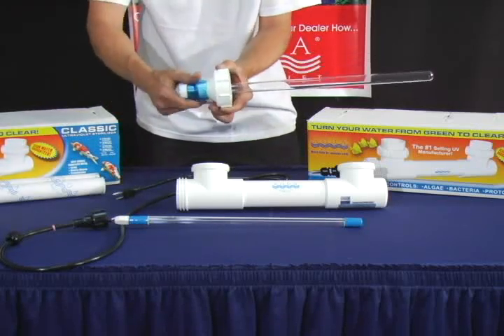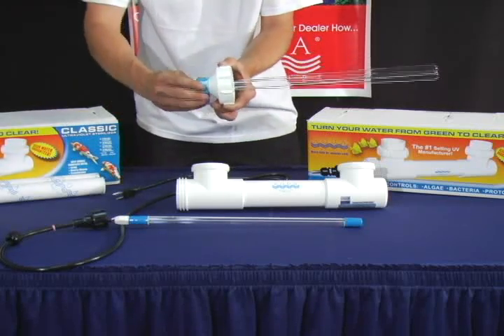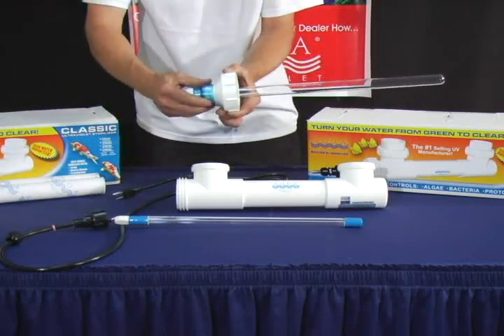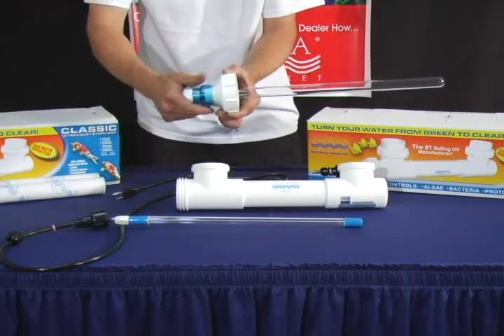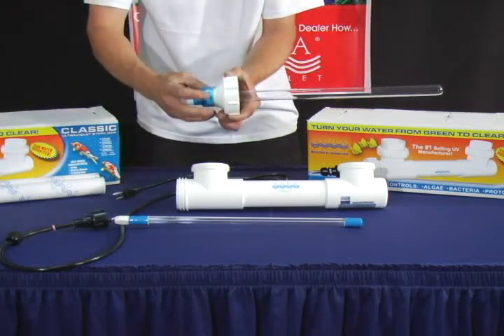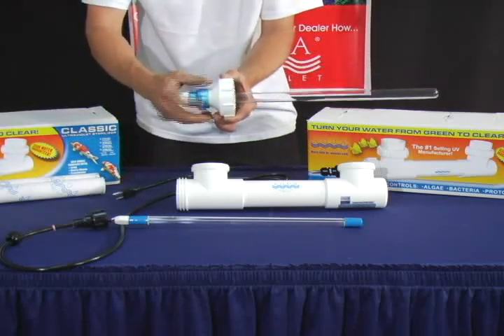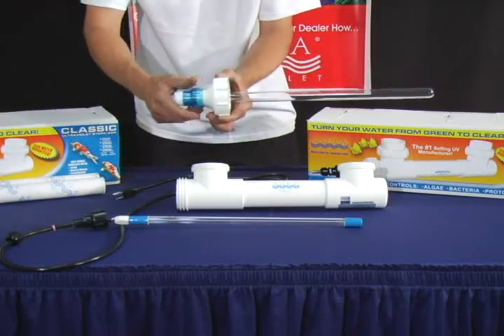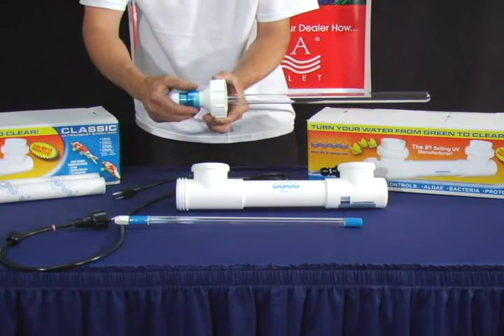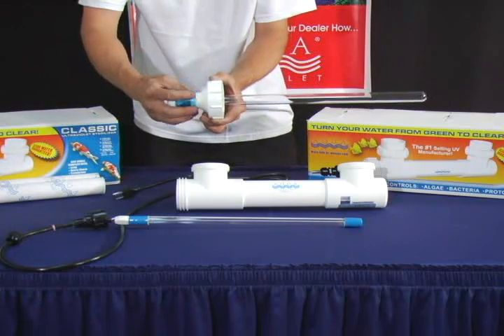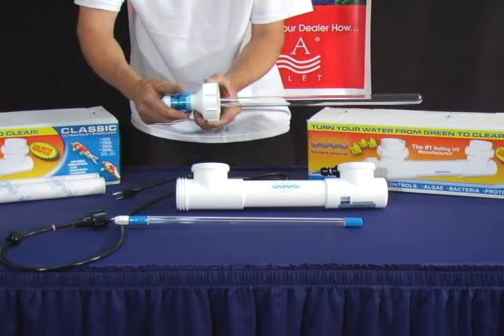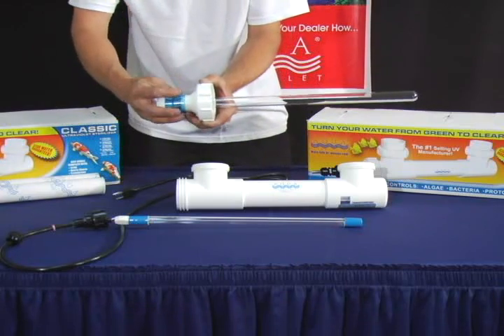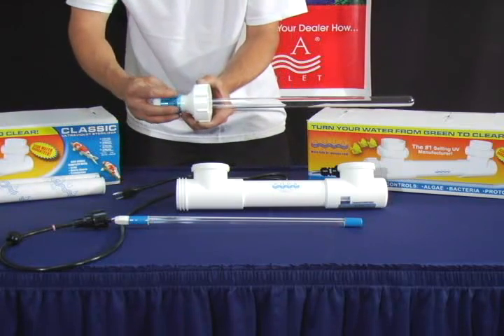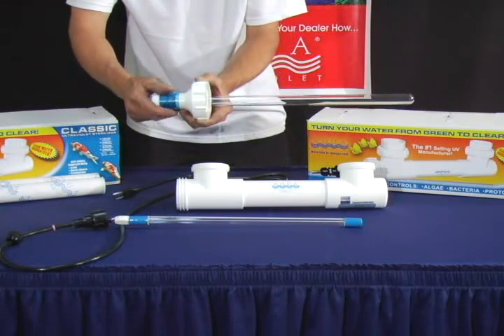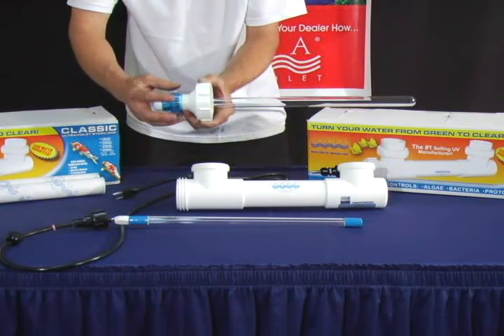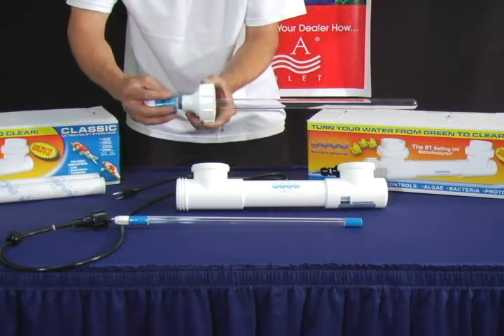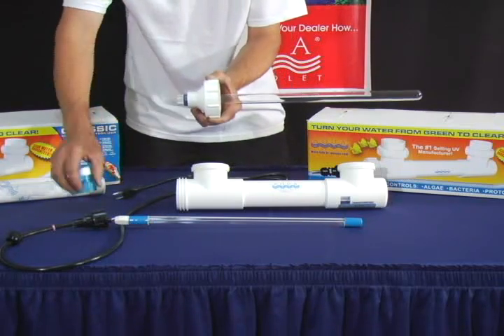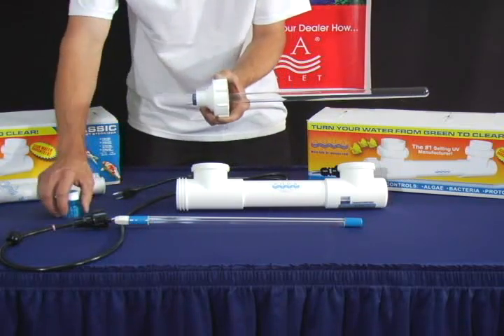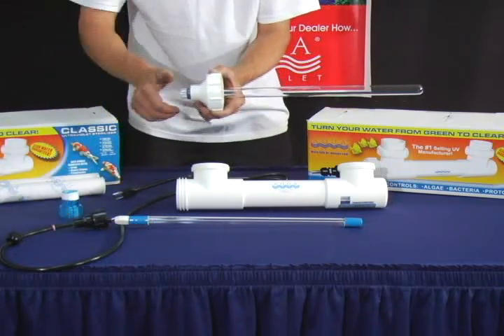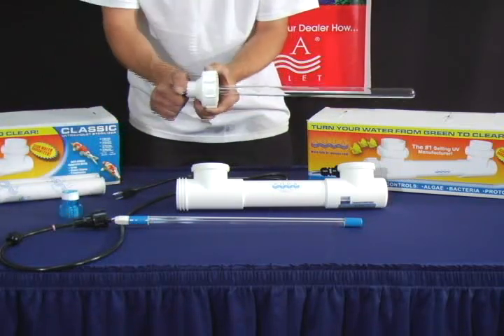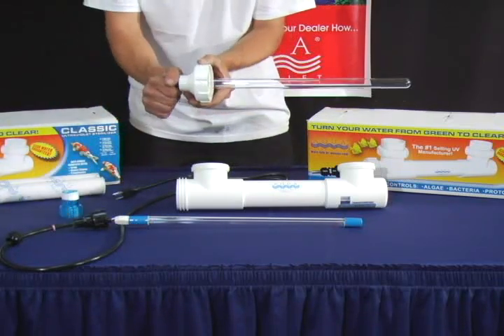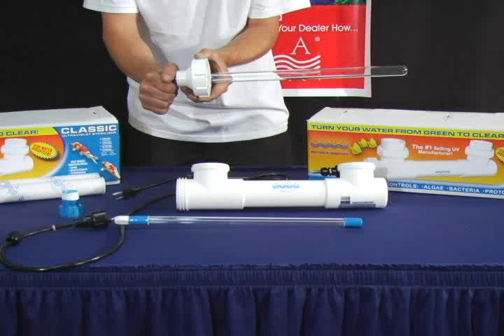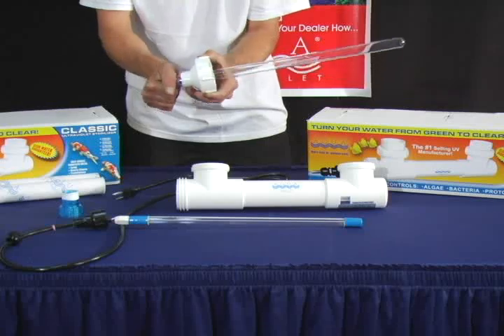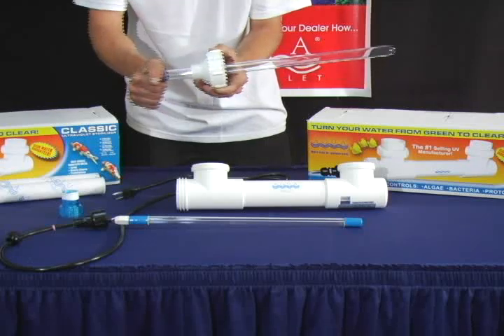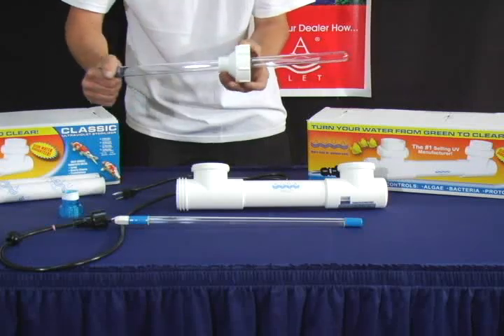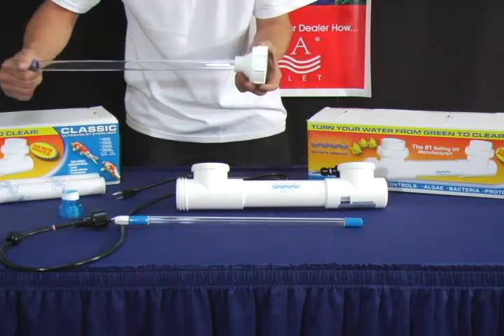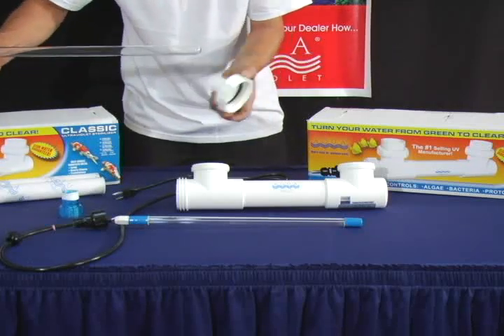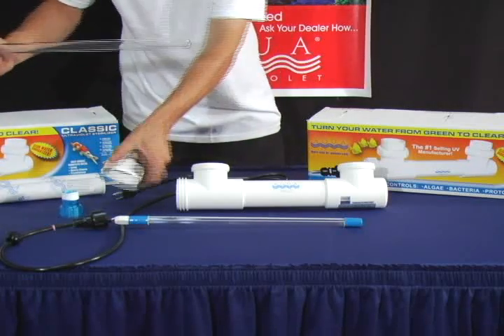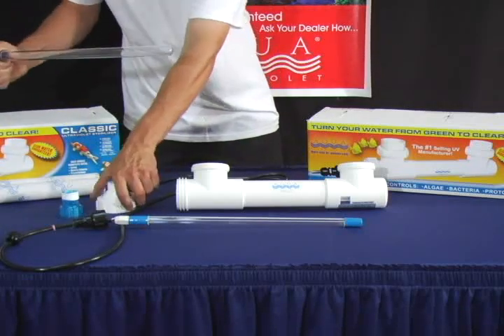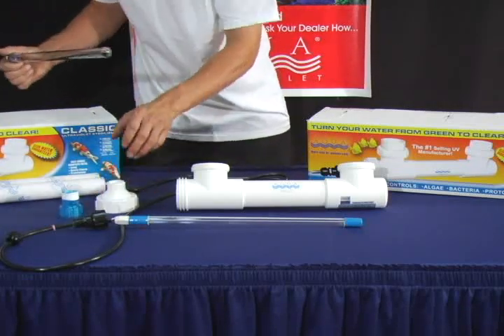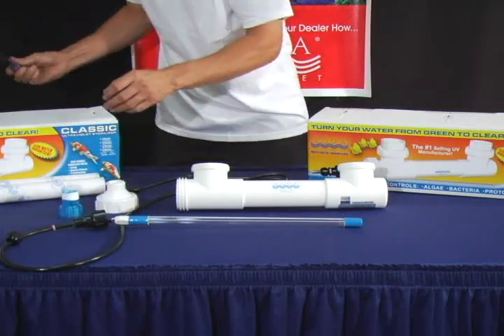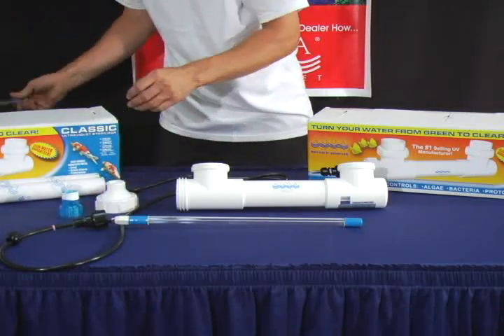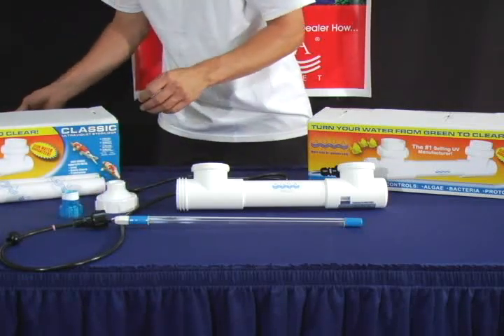Now untighten the quartz cap and remove the quartz sleeve from the Easy Twist cap.